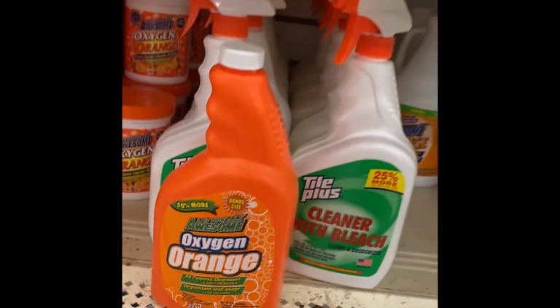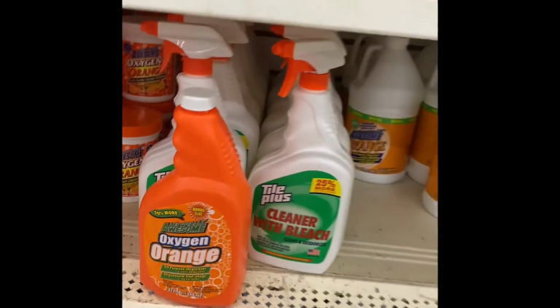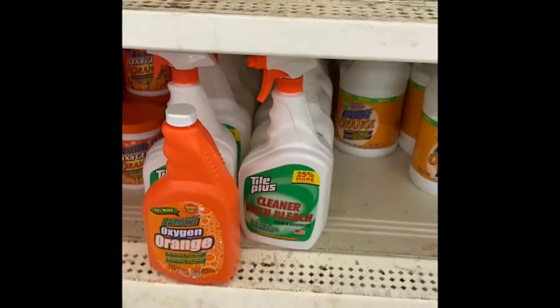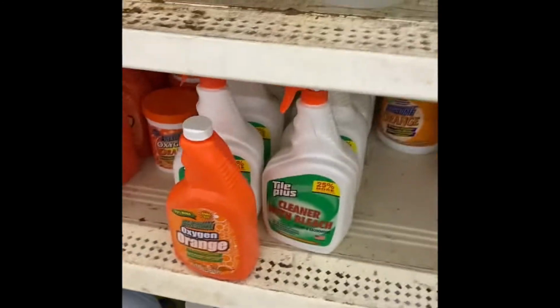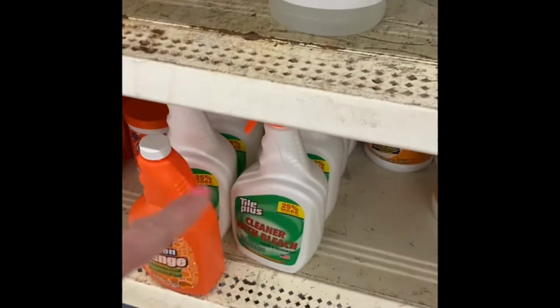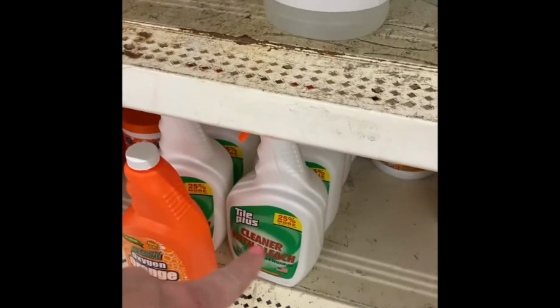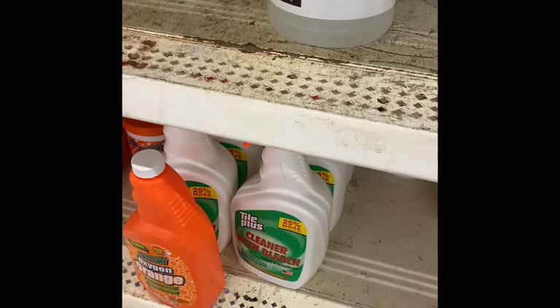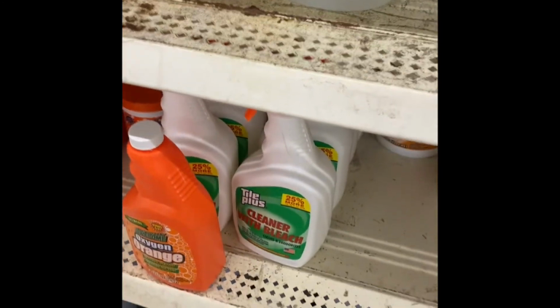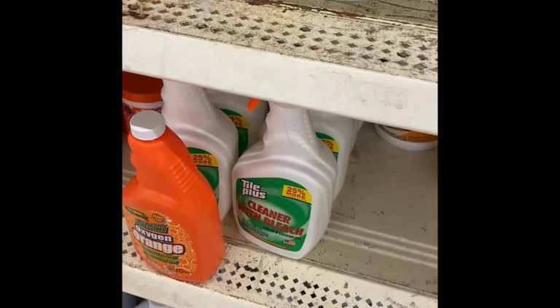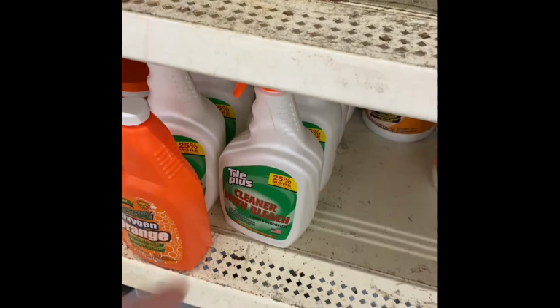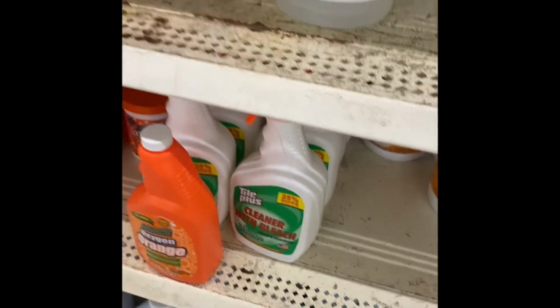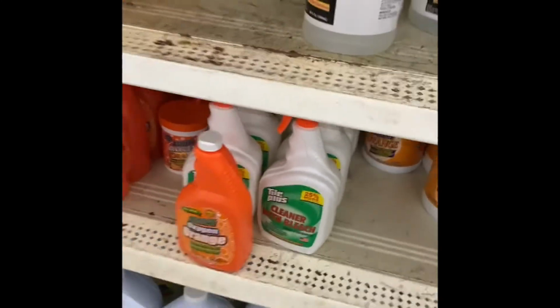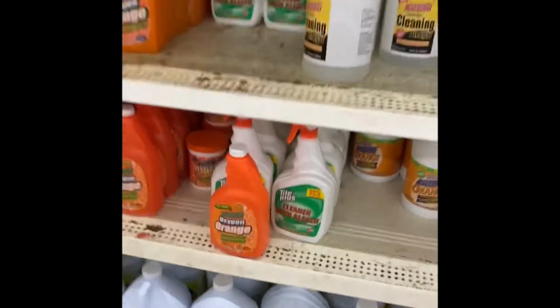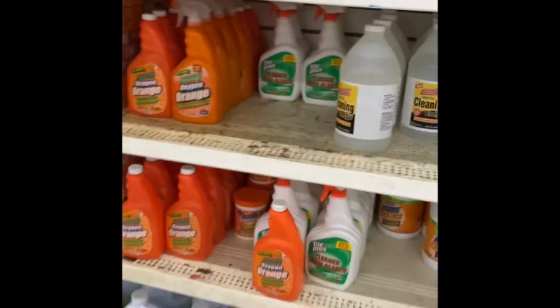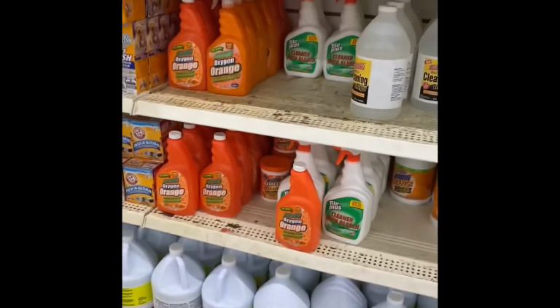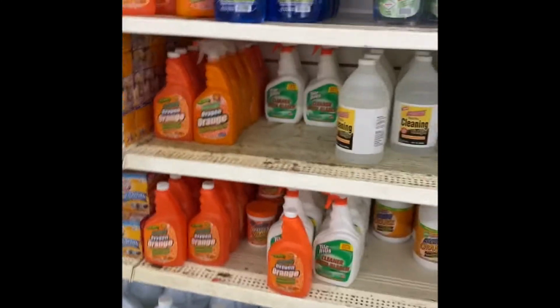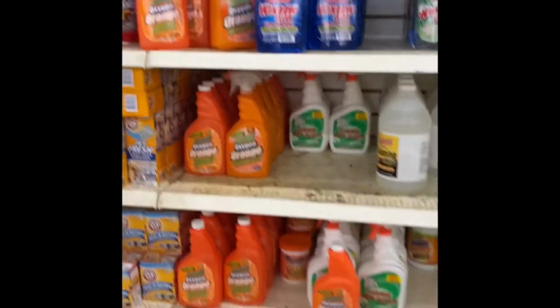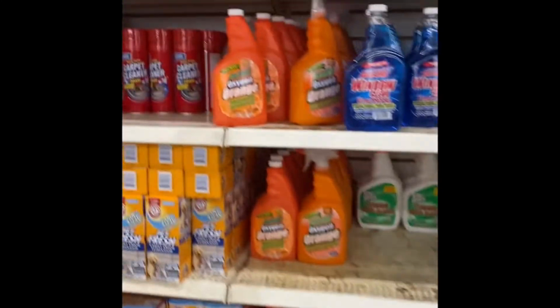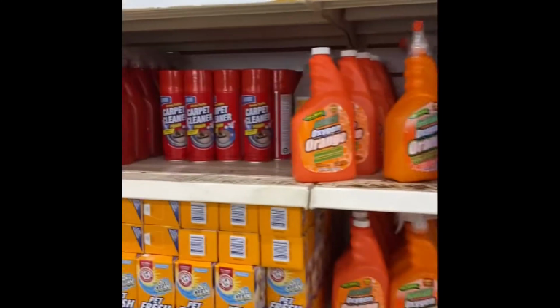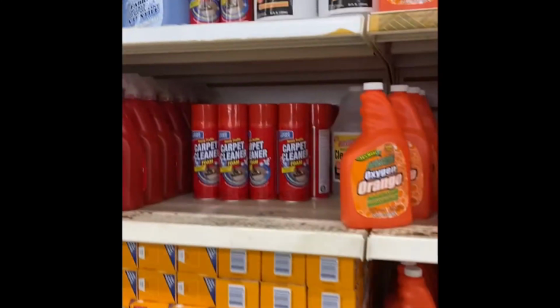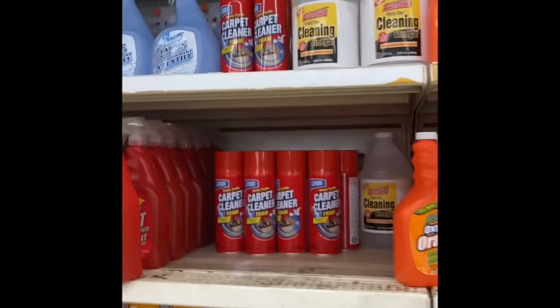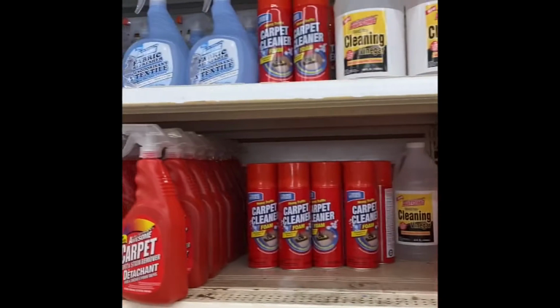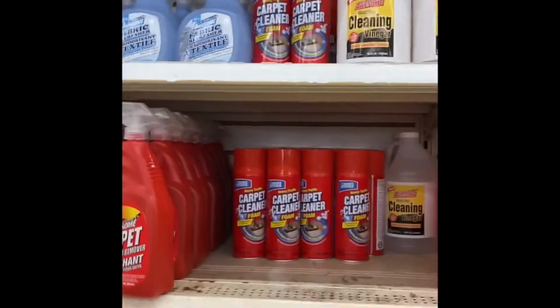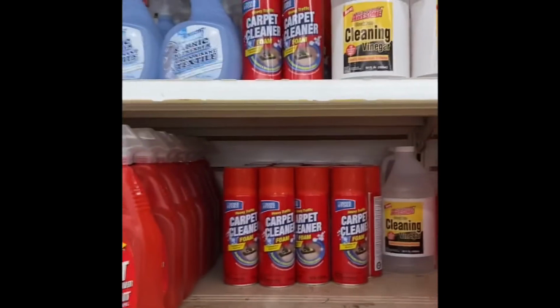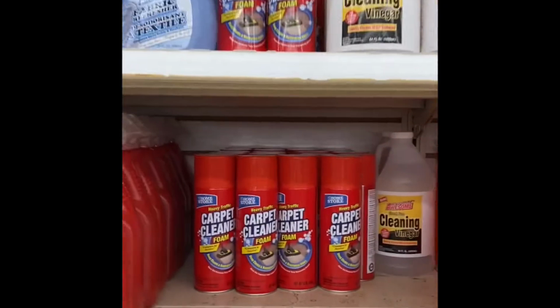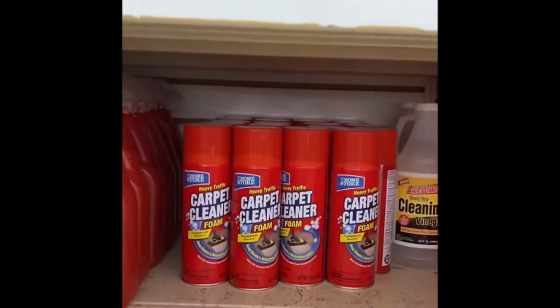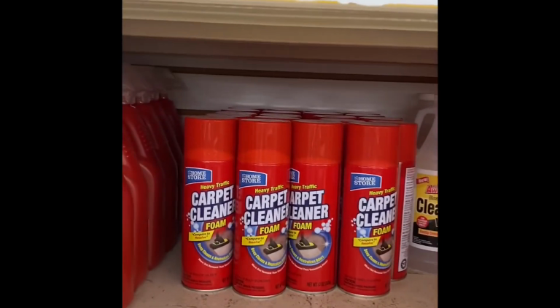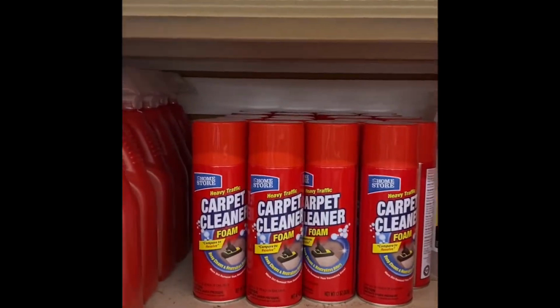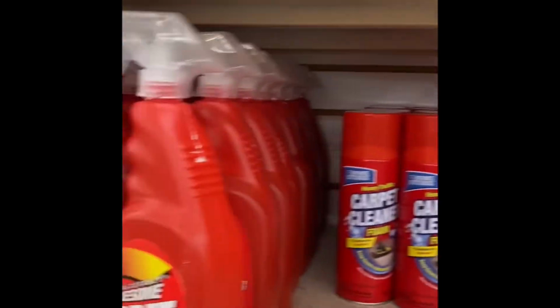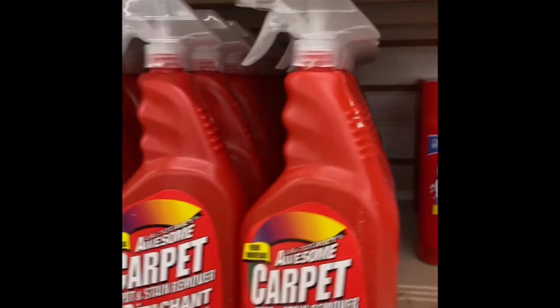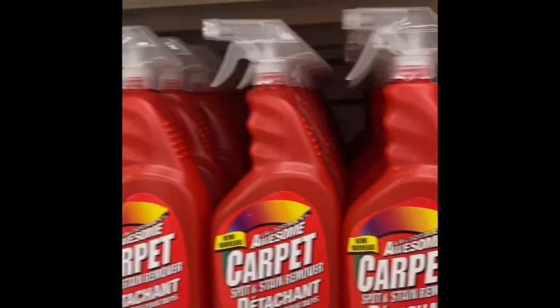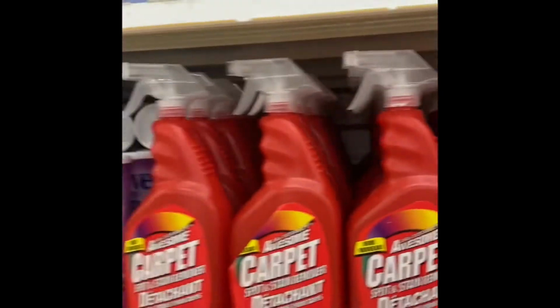Cleaner with bleach — I don't know where I got toilet from — cleaner with bleach. Let's see, carpet cleanser, carpet cleanser.